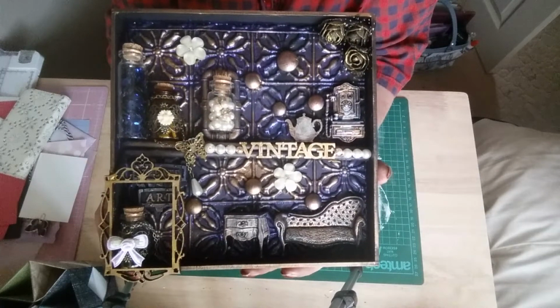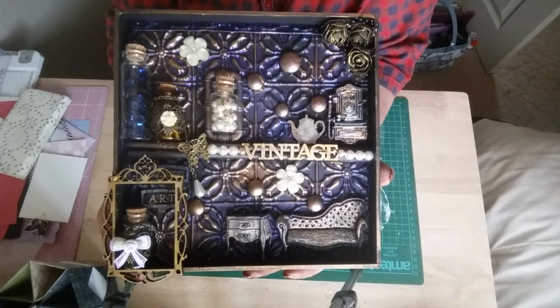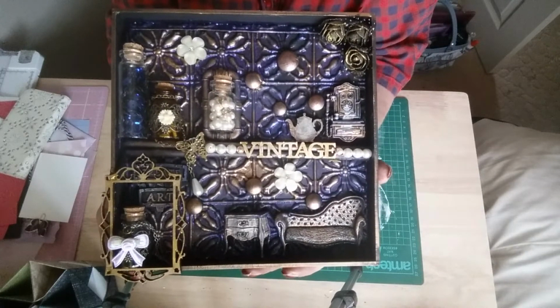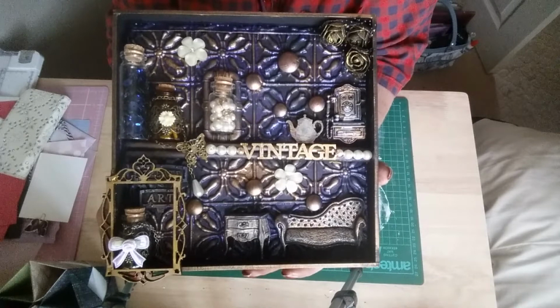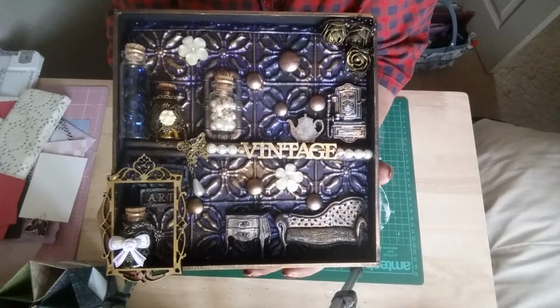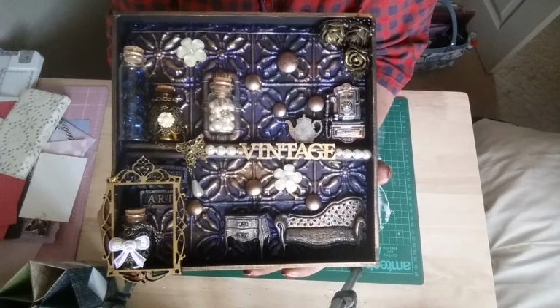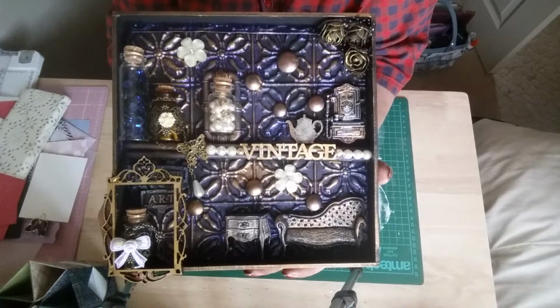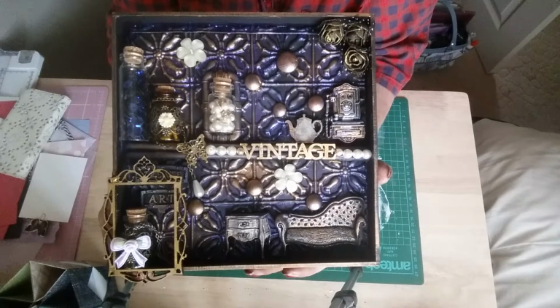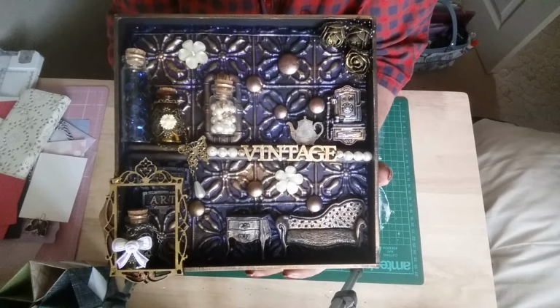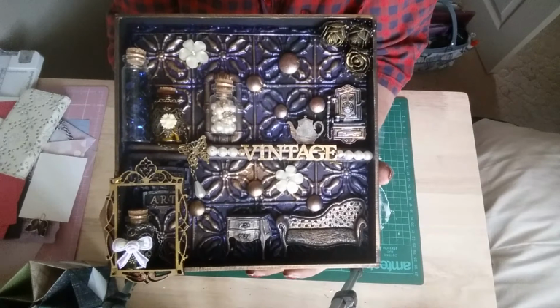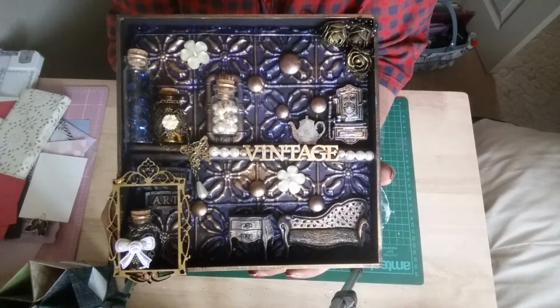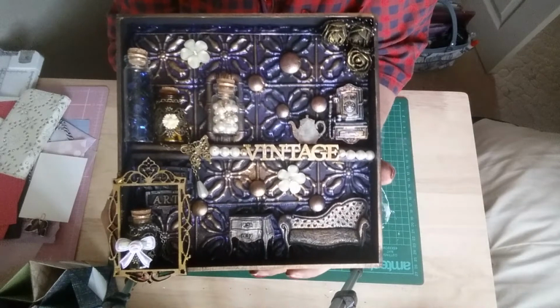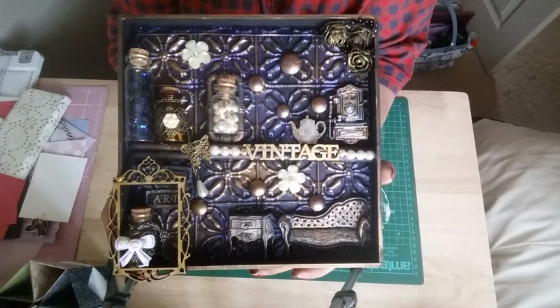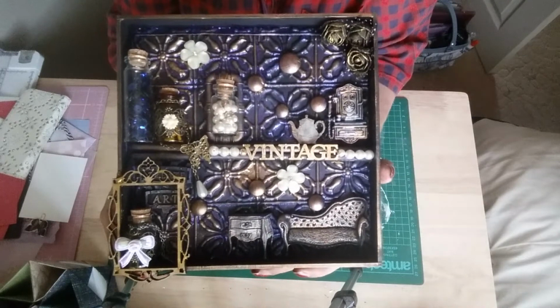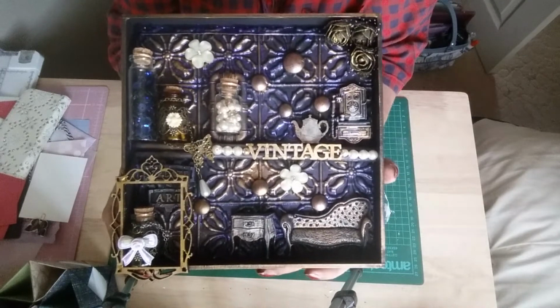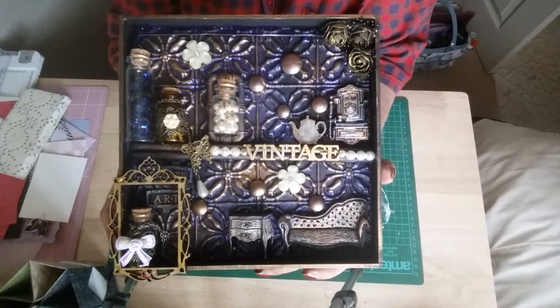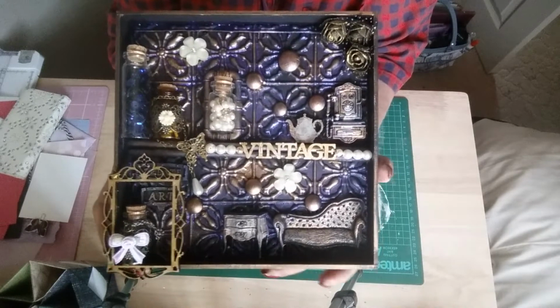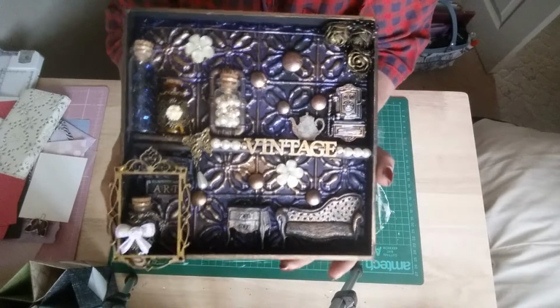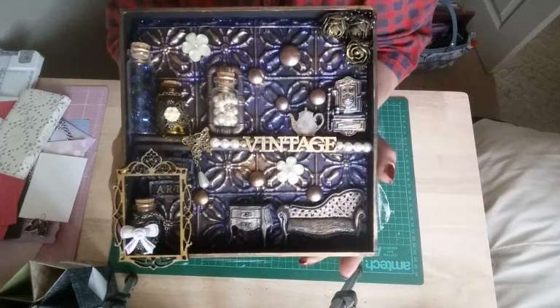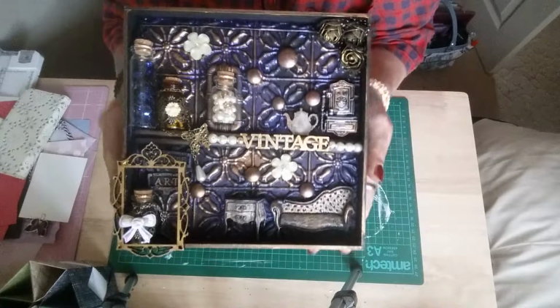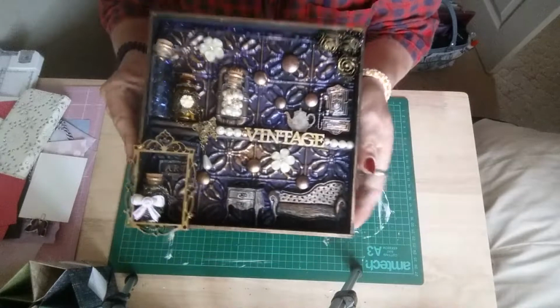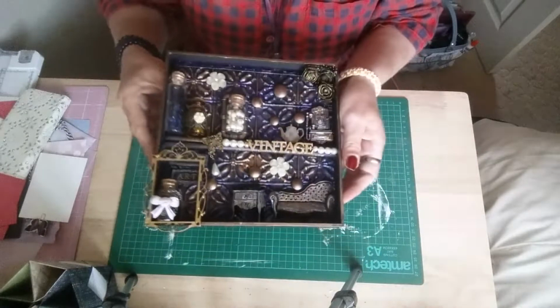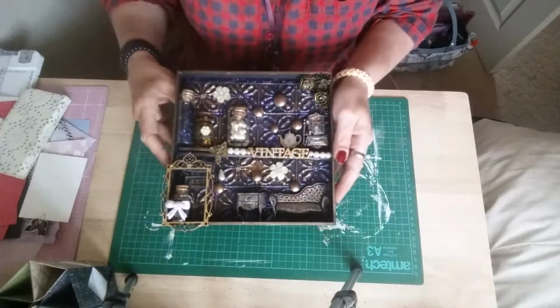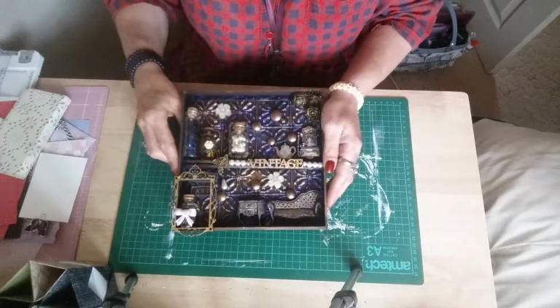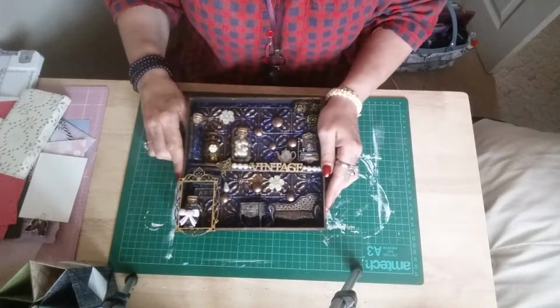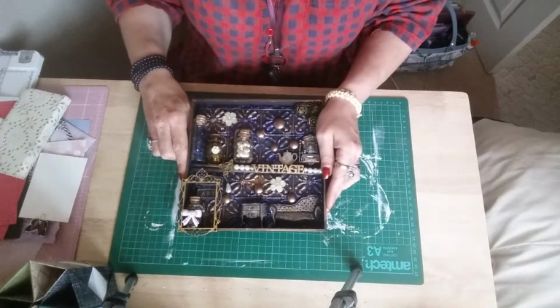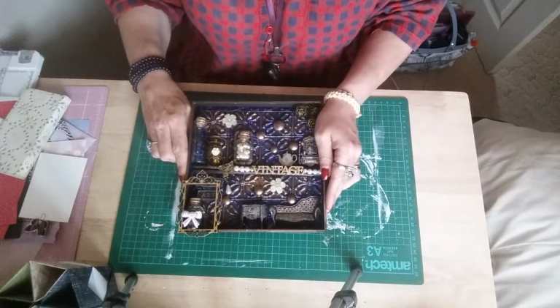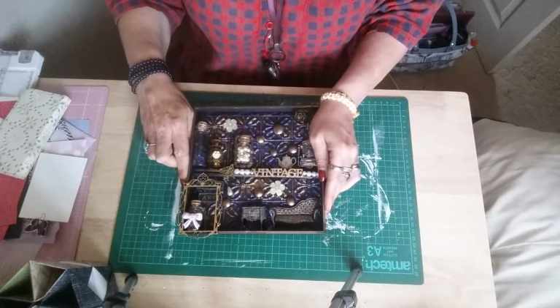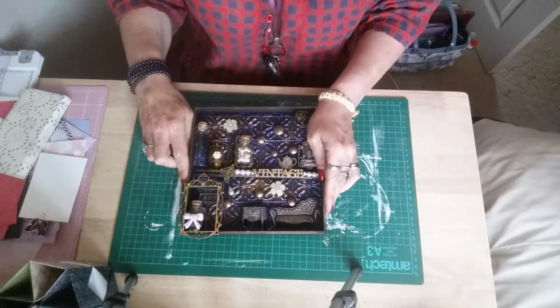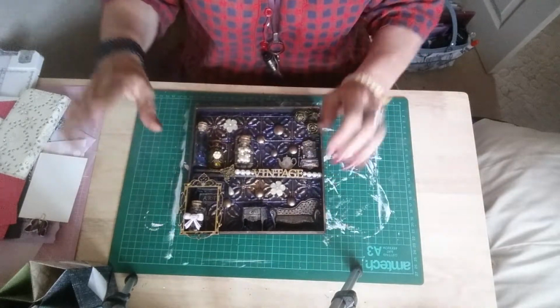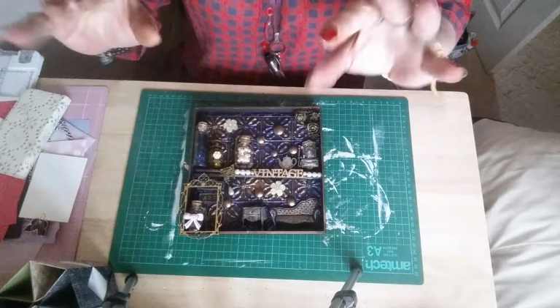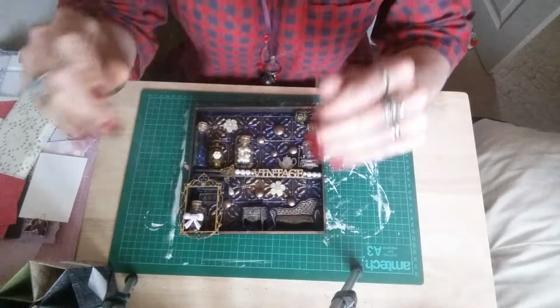So I hope everybody likes it — if you do, give me a thumbs up; if you don't, then don't. I will catch you all again next time. Okay, bye bye now.